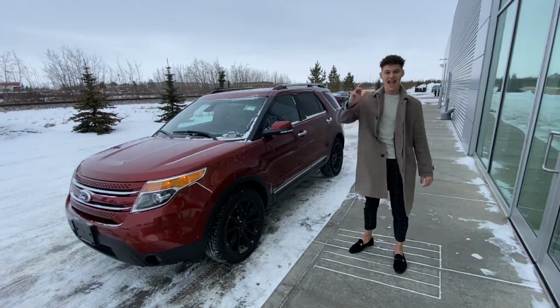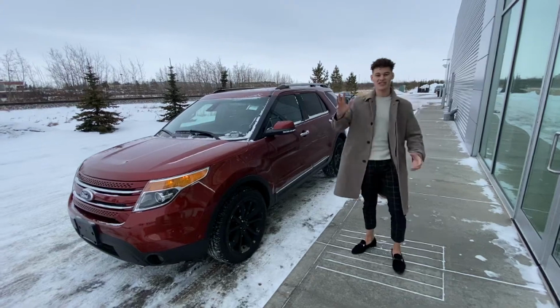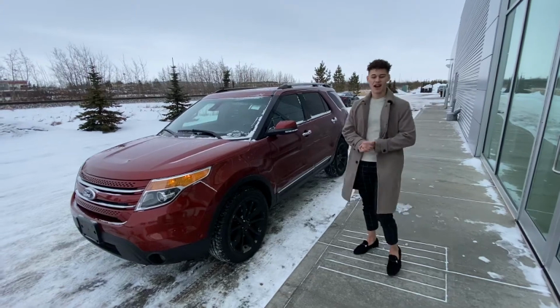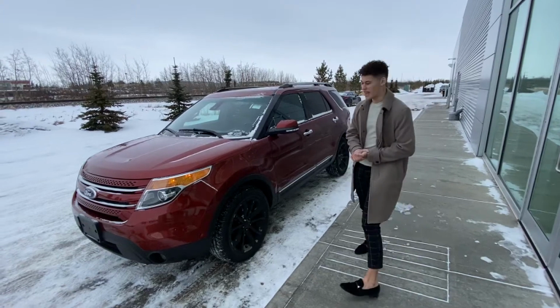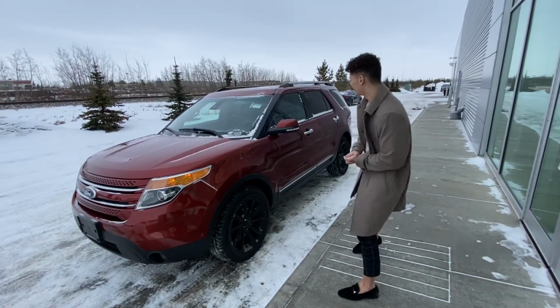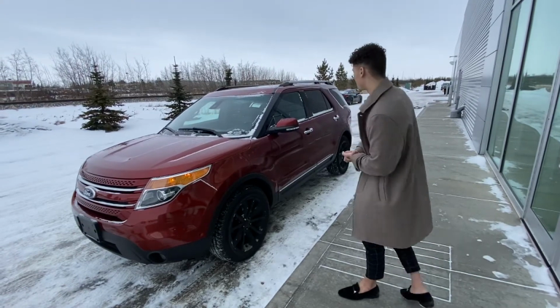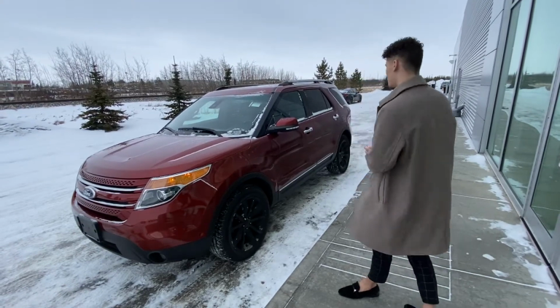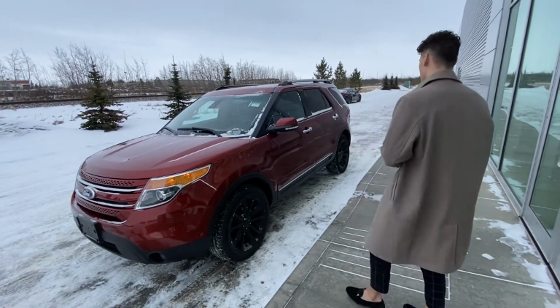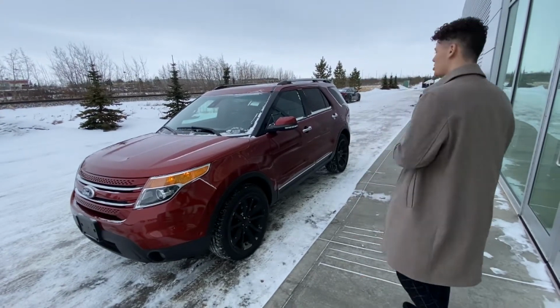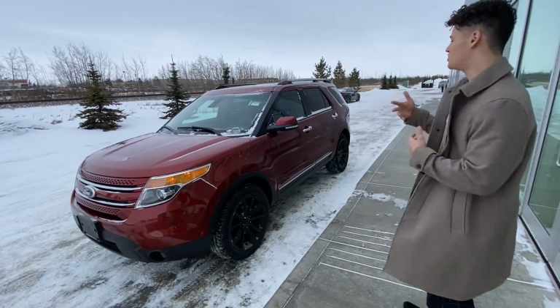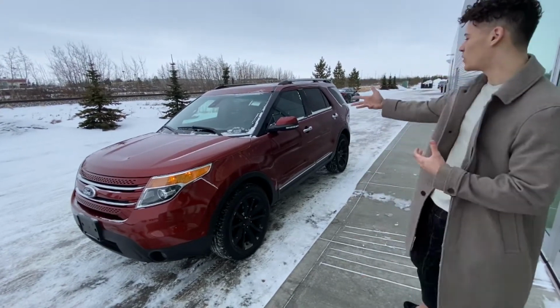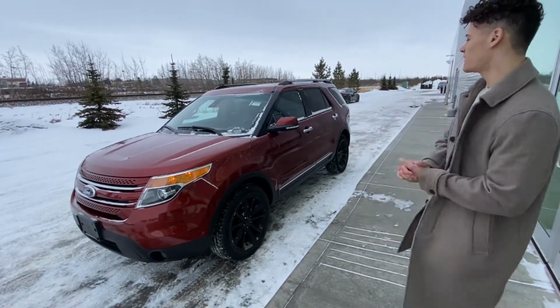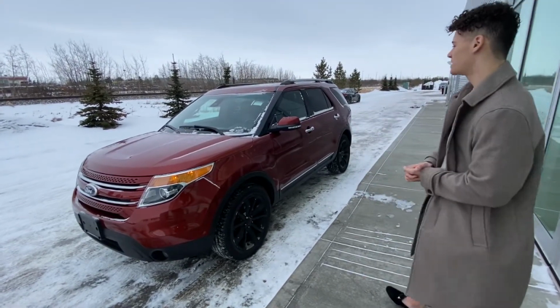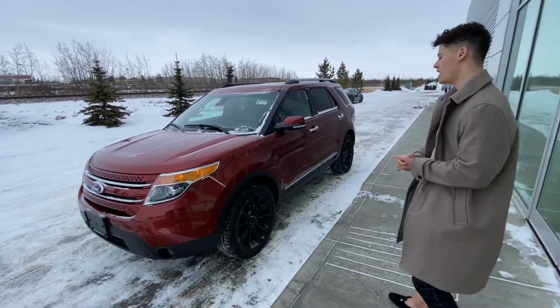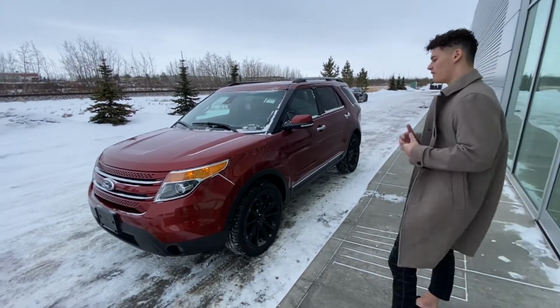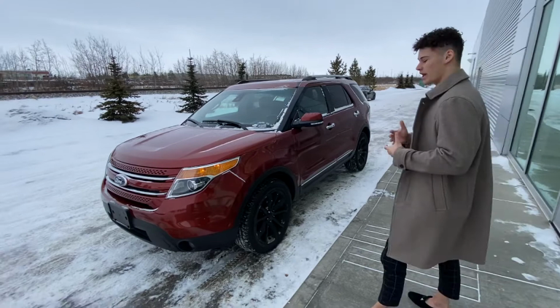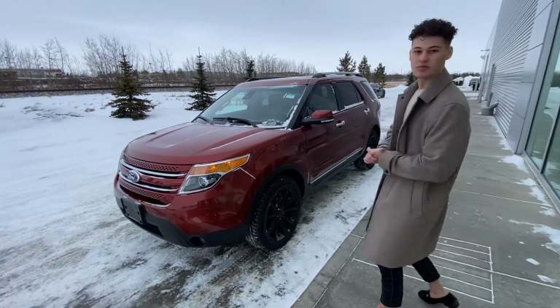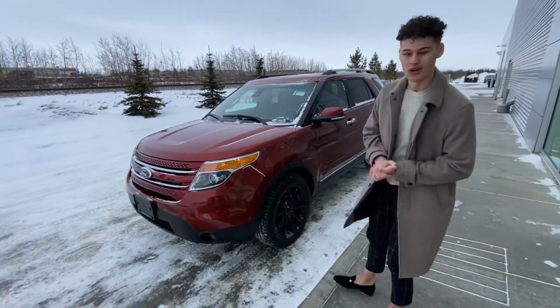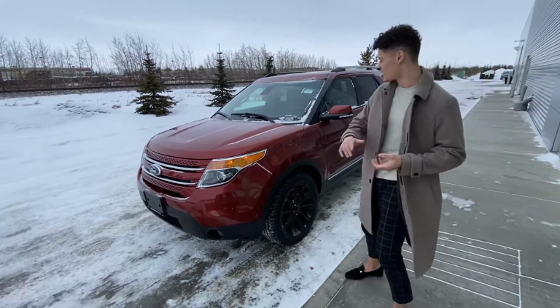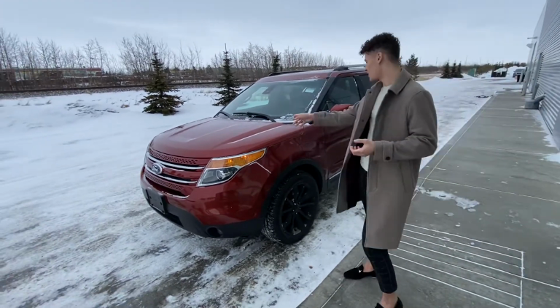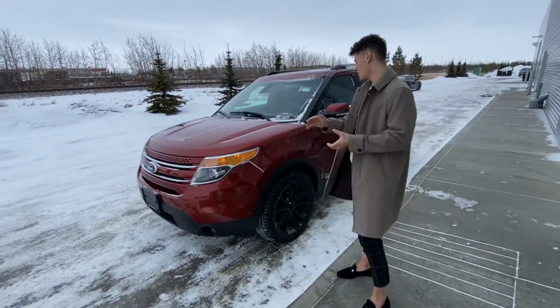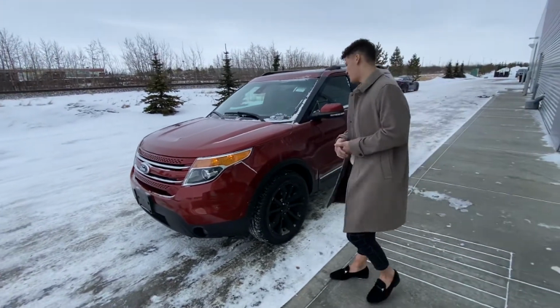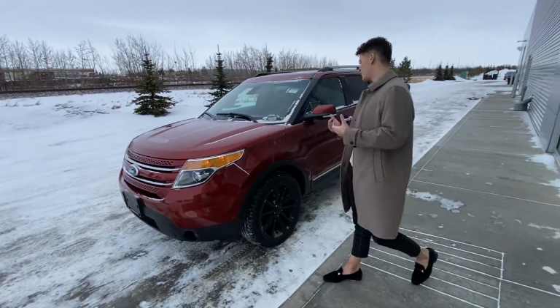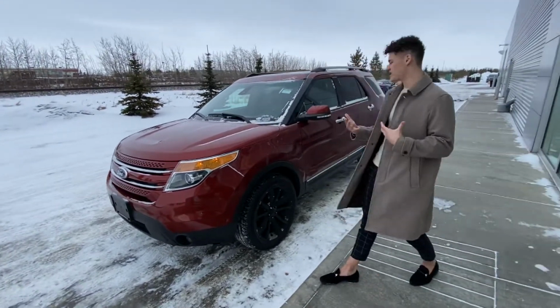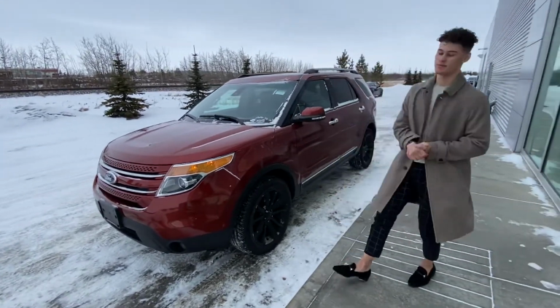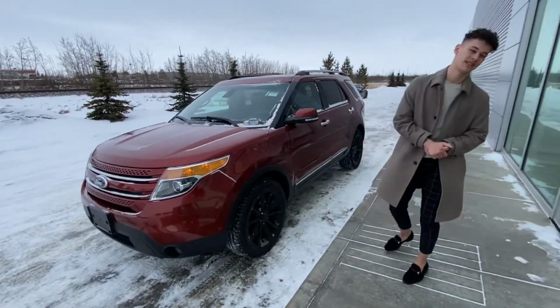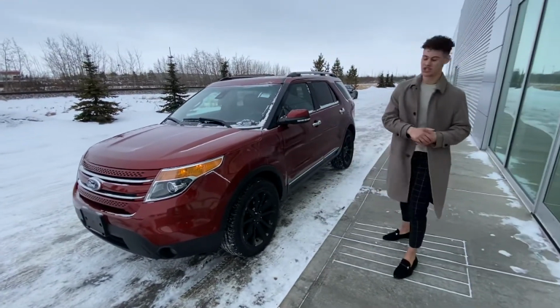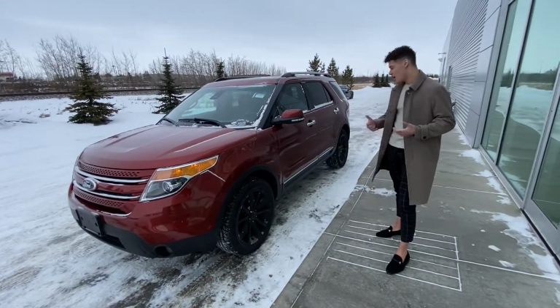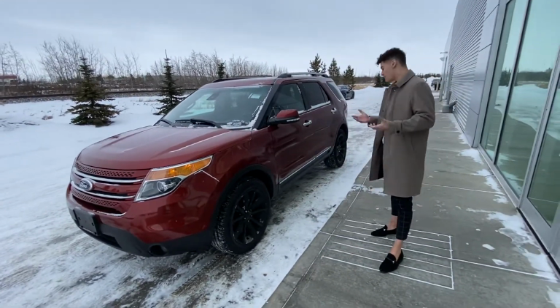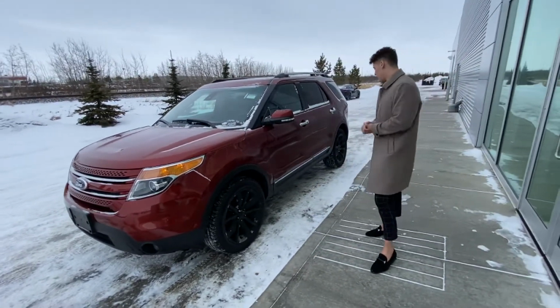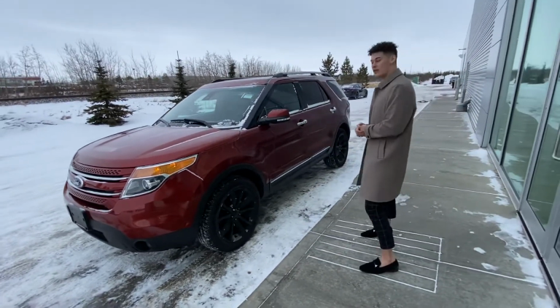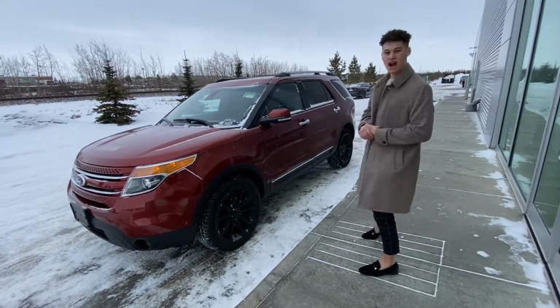Hey there, Riley with LA Nissan. I just want to take some time to show you this beautiful 2014 Ford Explorer. Starting off, under the hood, you're going to have a powerful V6 motor that's going to get you up to speed on those highways.